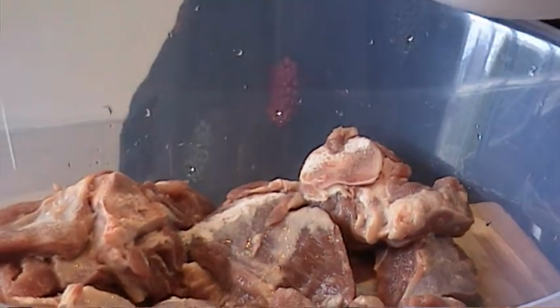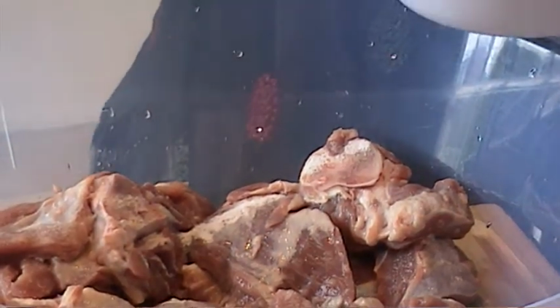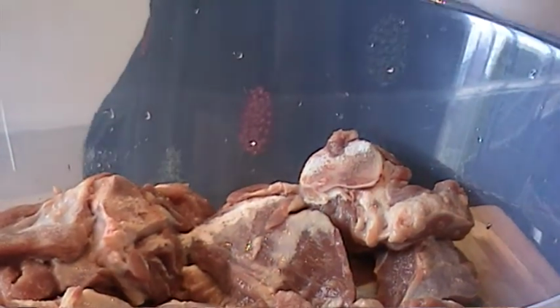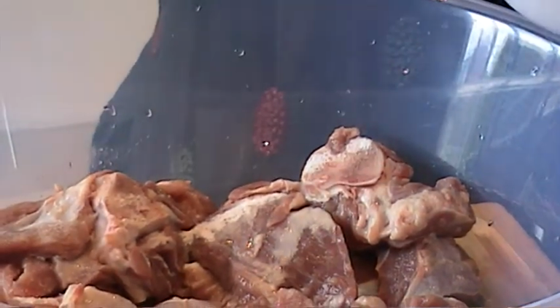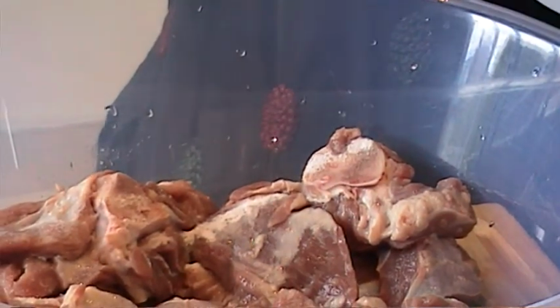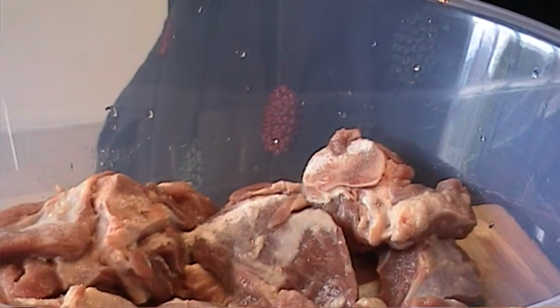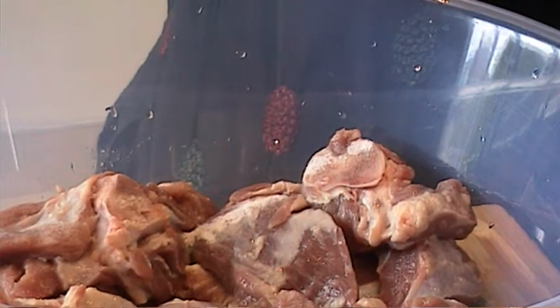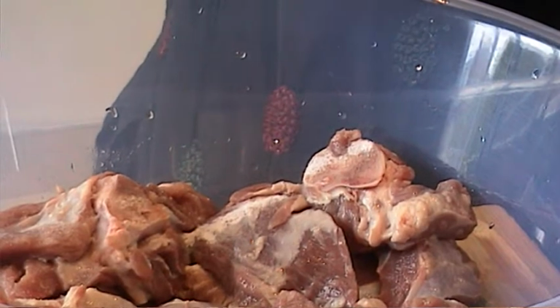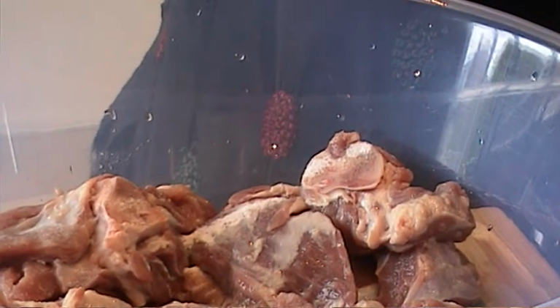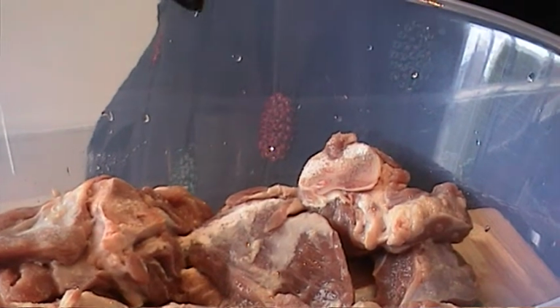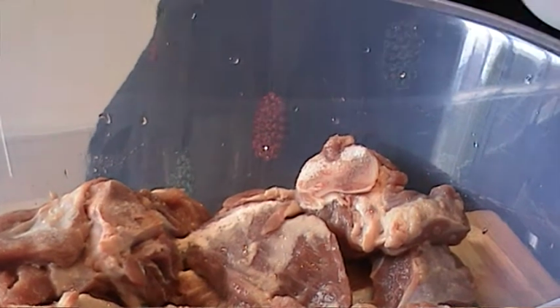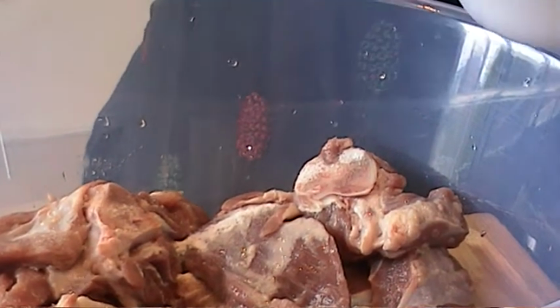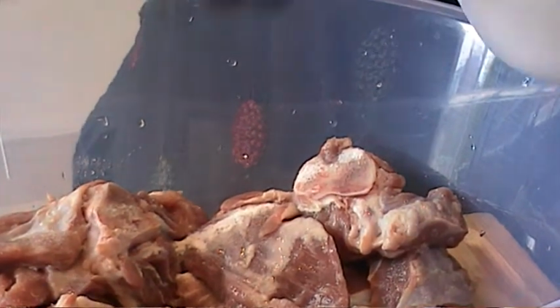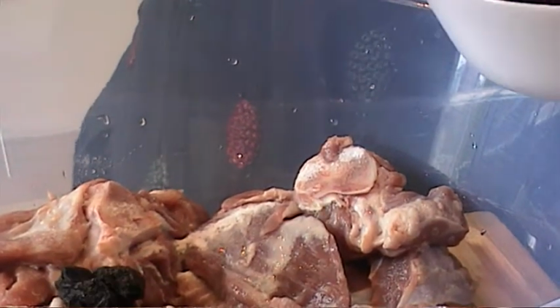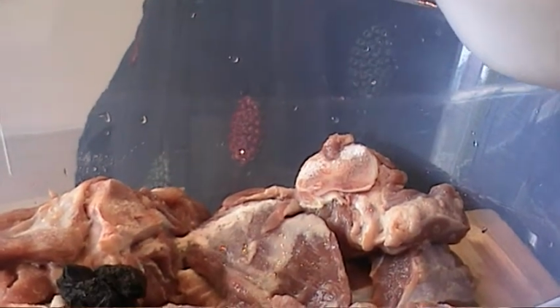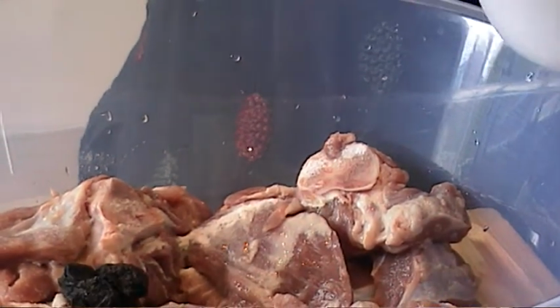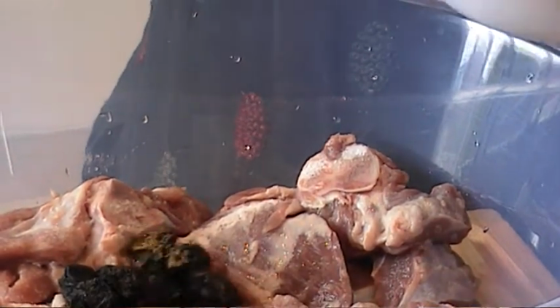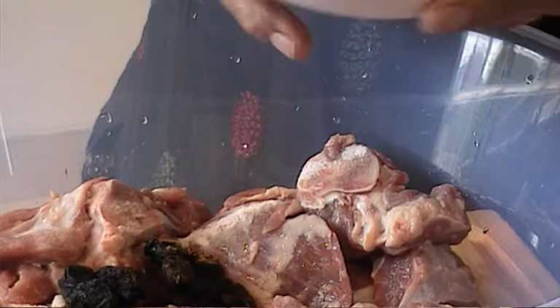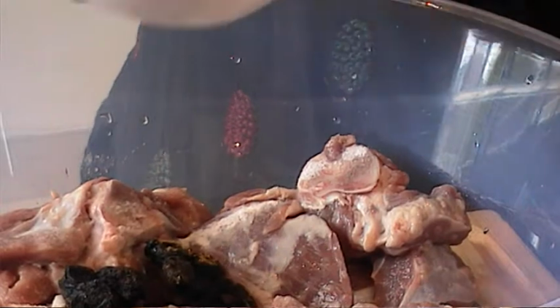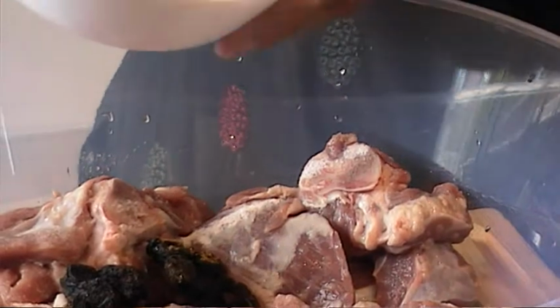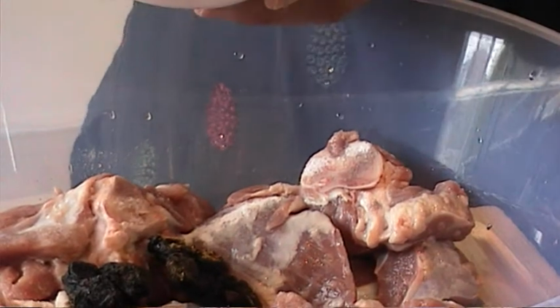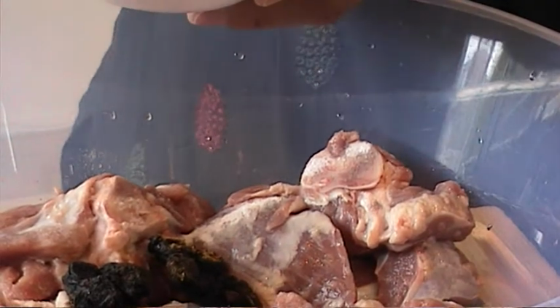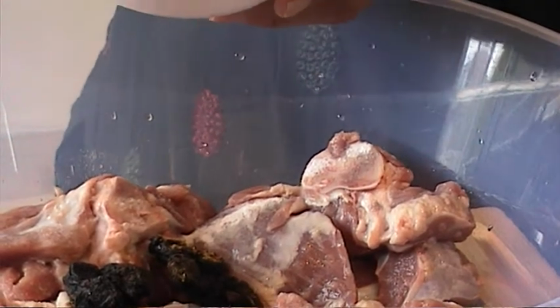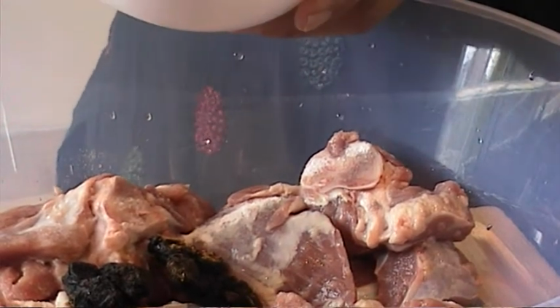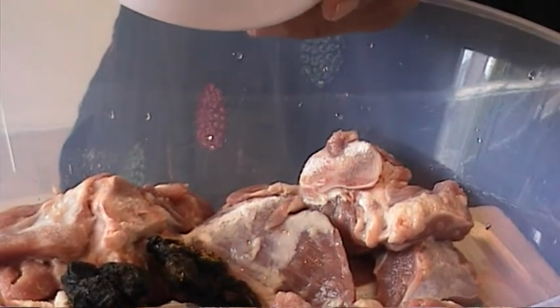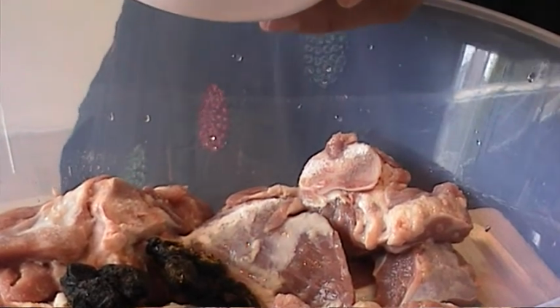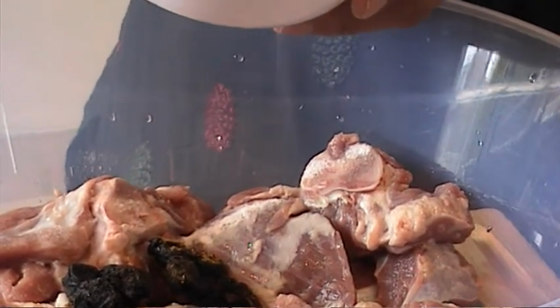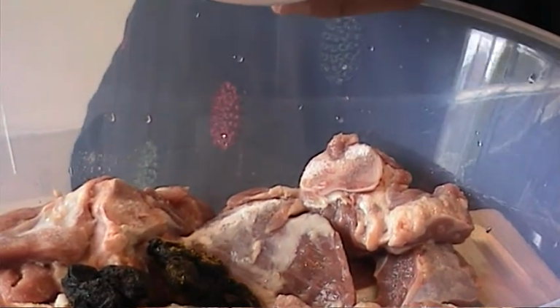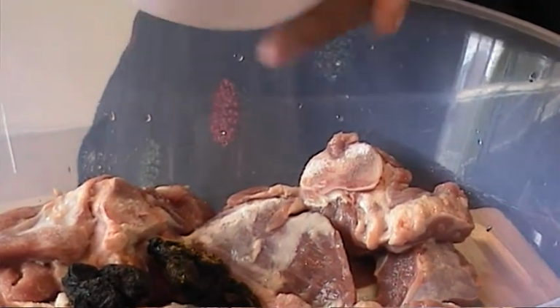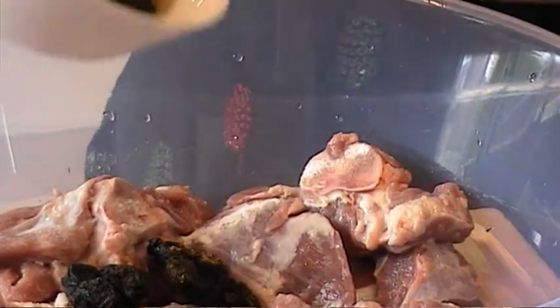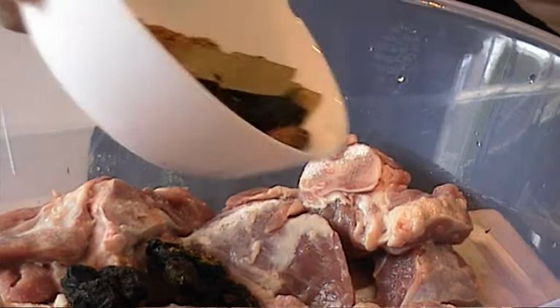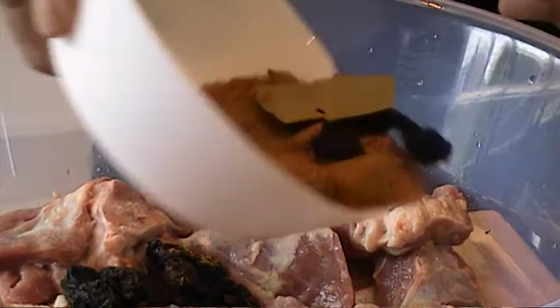Now I've got this alu bukhara — that's dried plums. Put some in there. And I've got some masala and star anise — two star anise and some biryani masala in there.